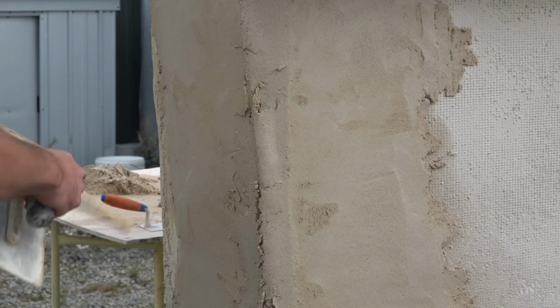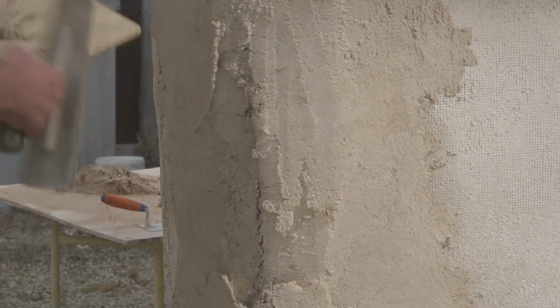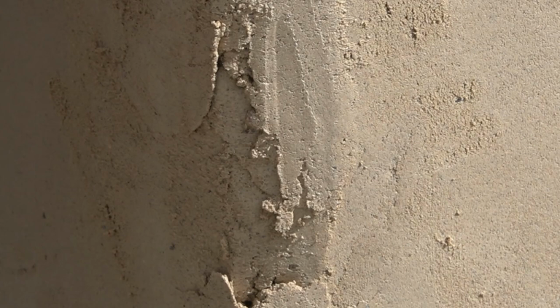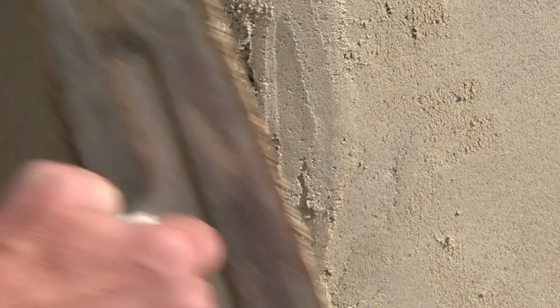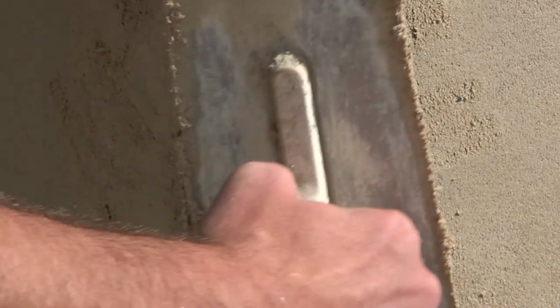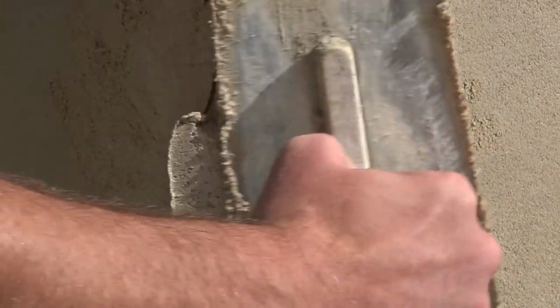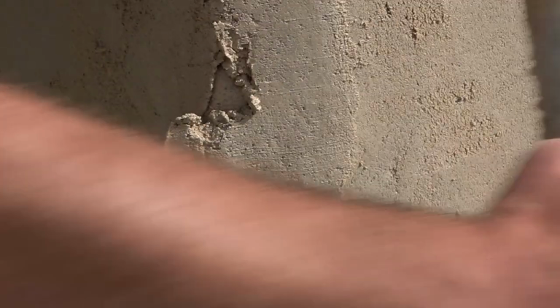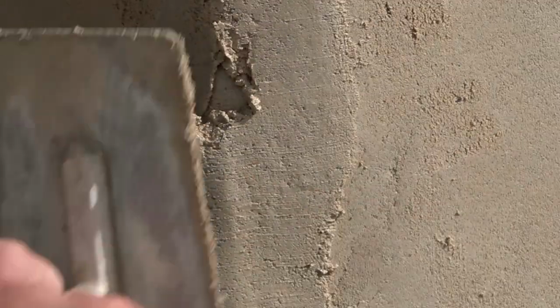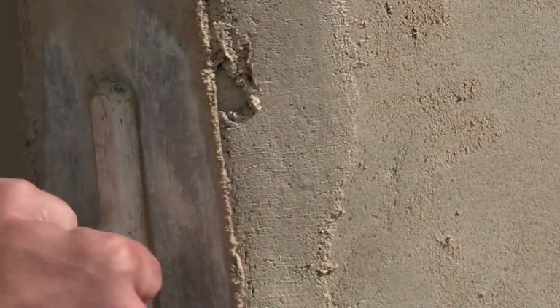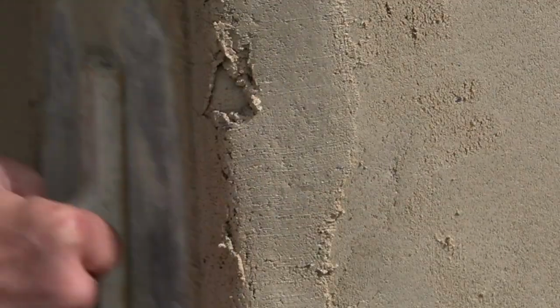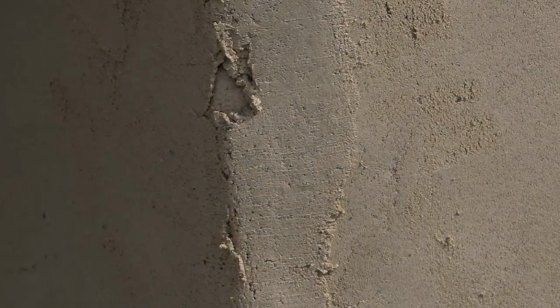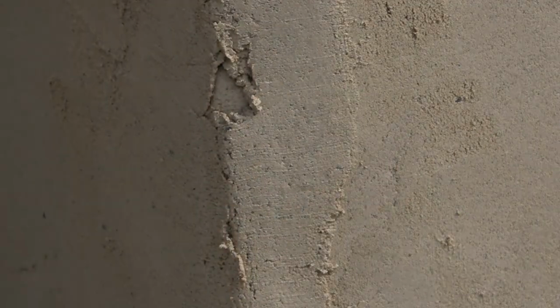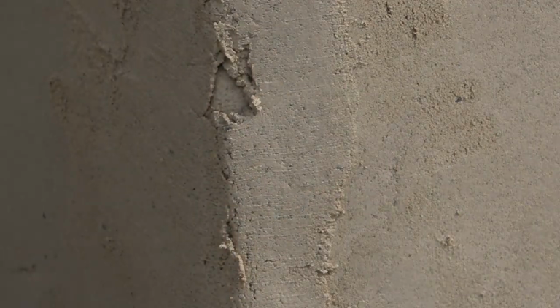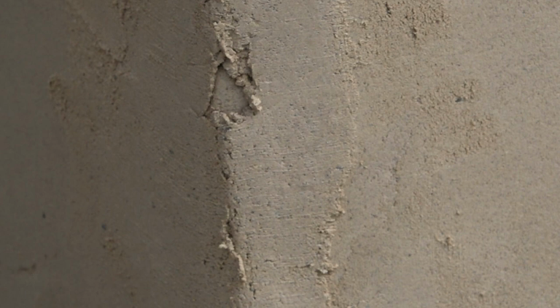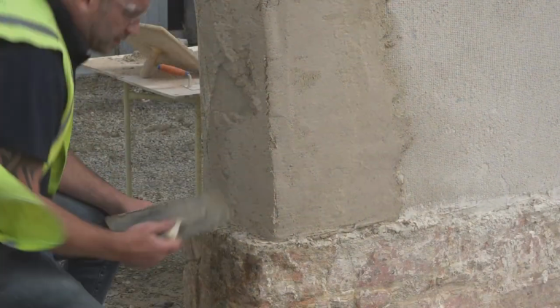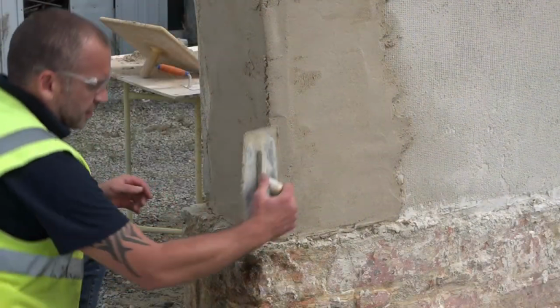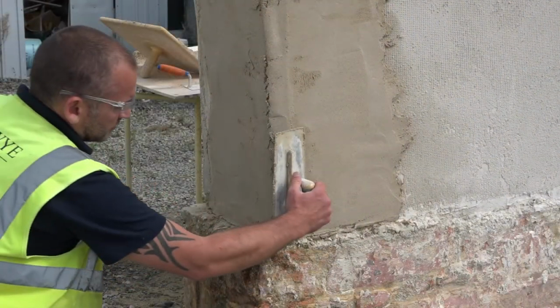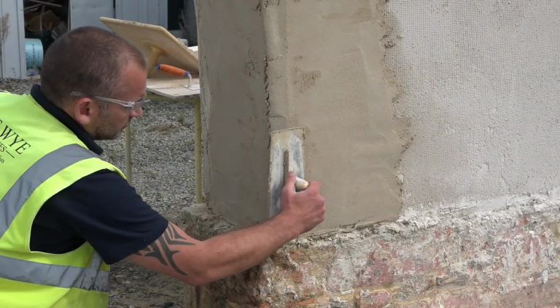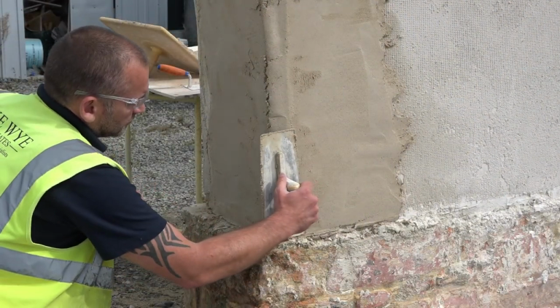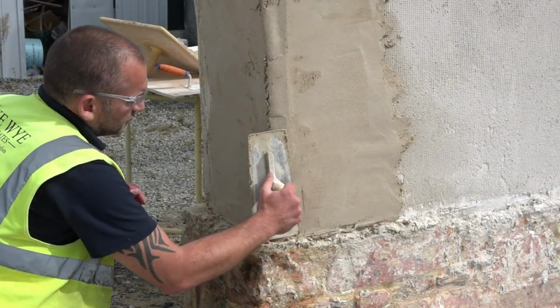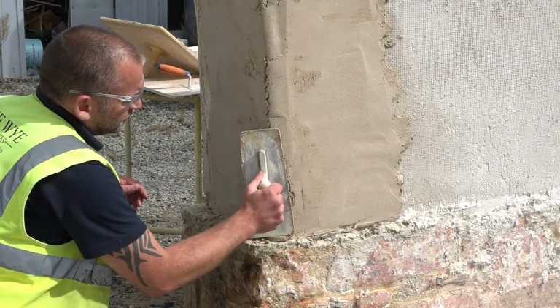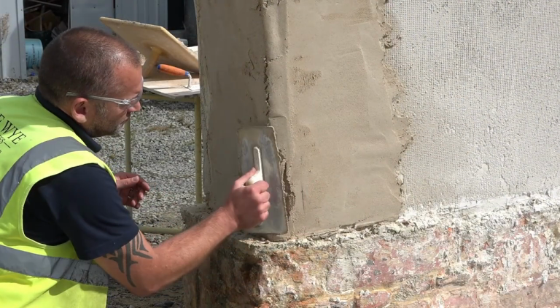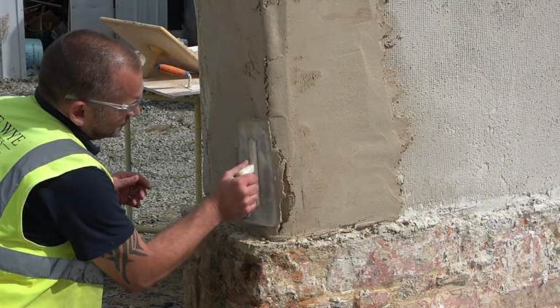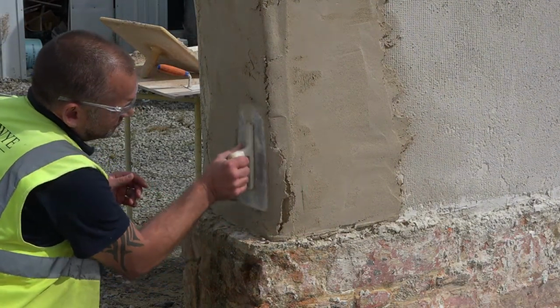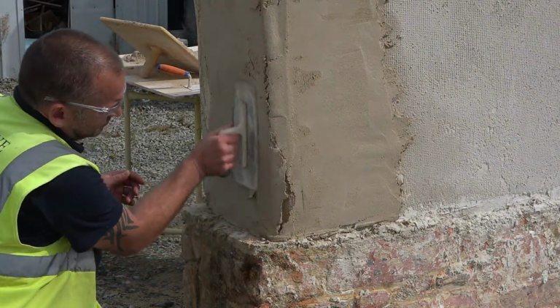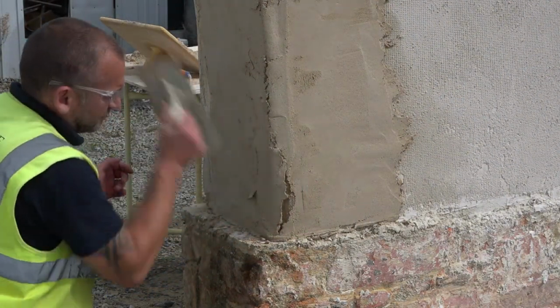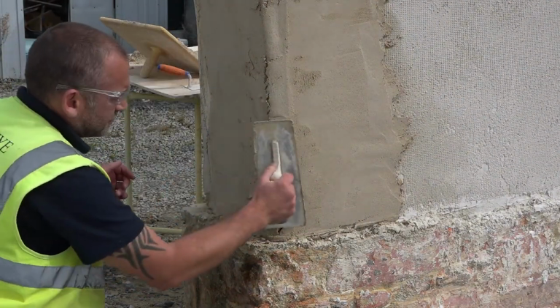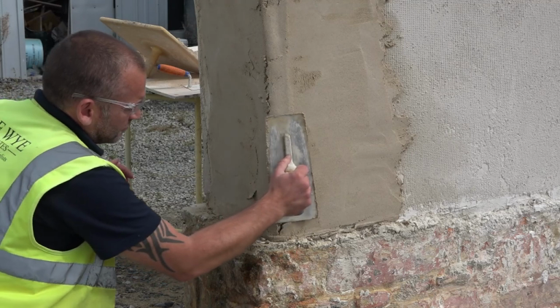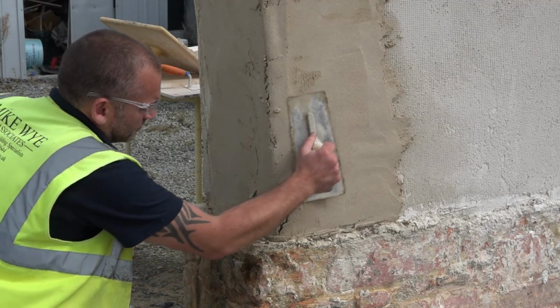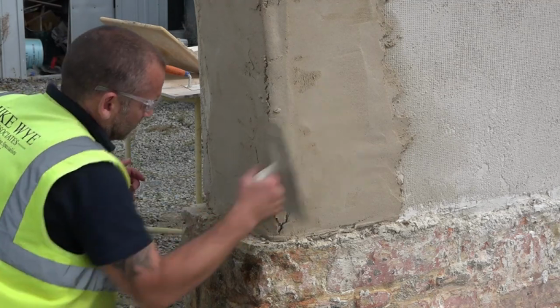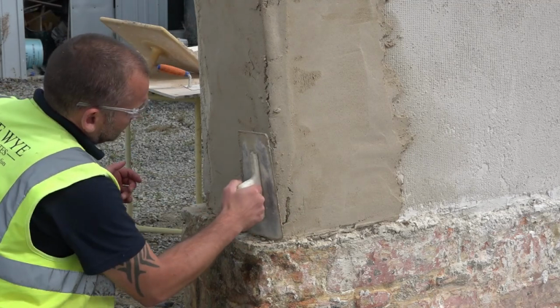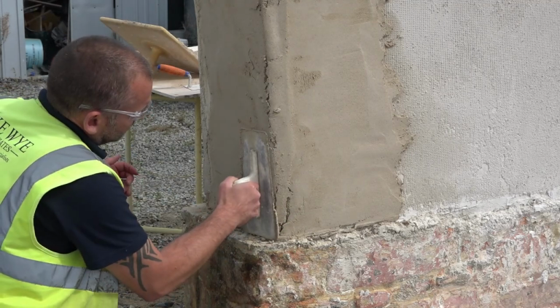Trowel strokes made with a firm even pressure will help the mortar to adhere. There's no need to rush — take your time. Imperfections visible now can be removed in the following stages. Working from side to side, pressing and compacting.